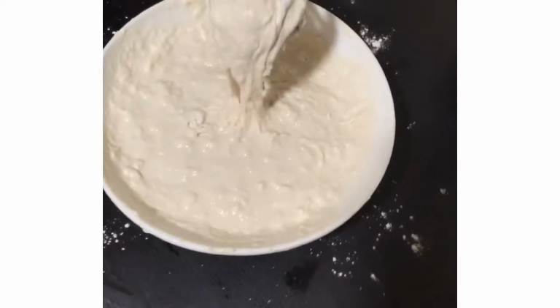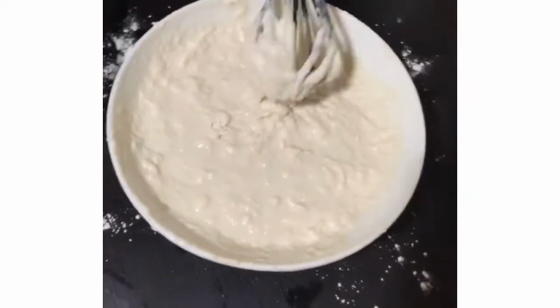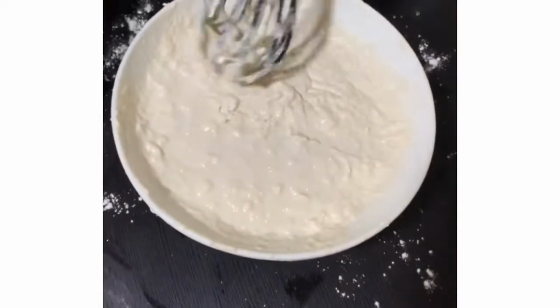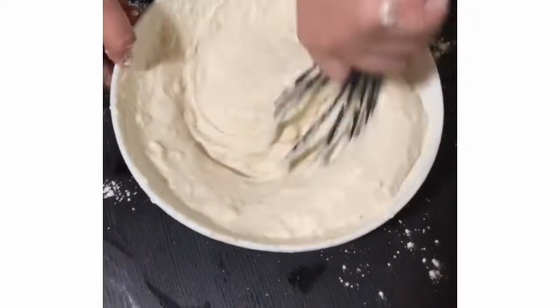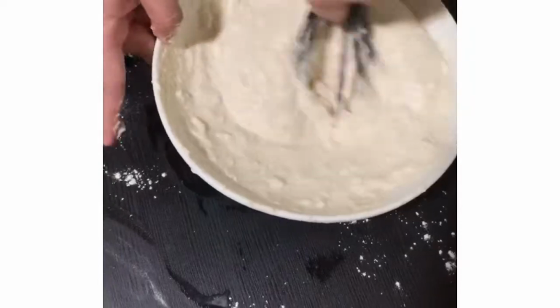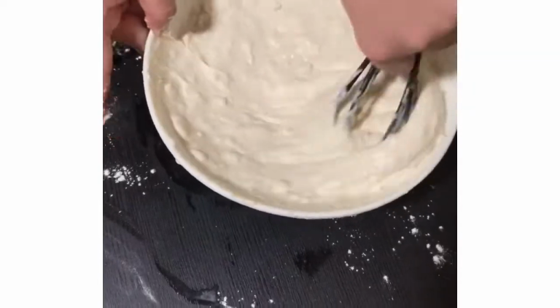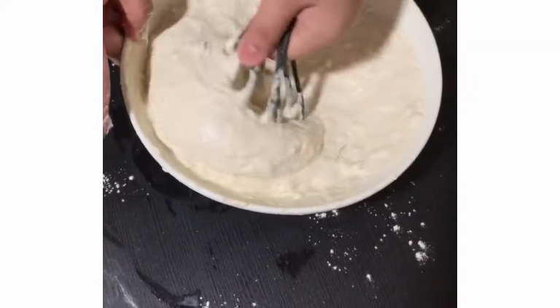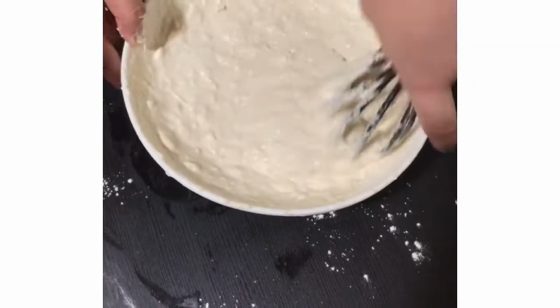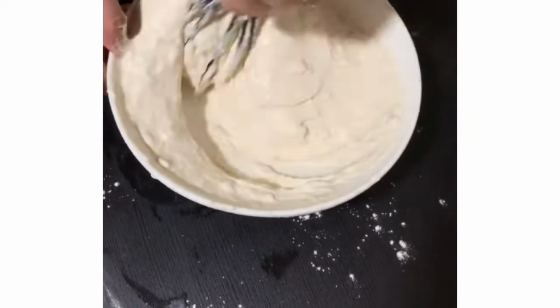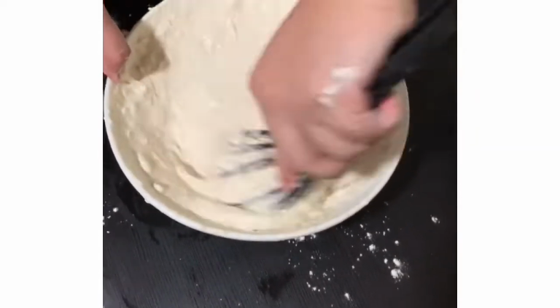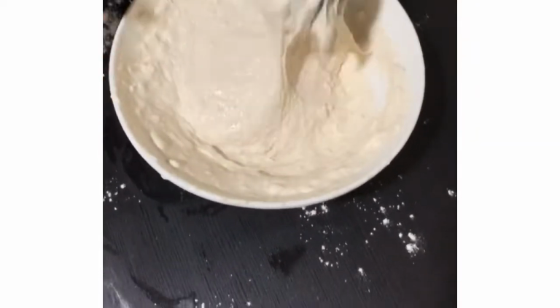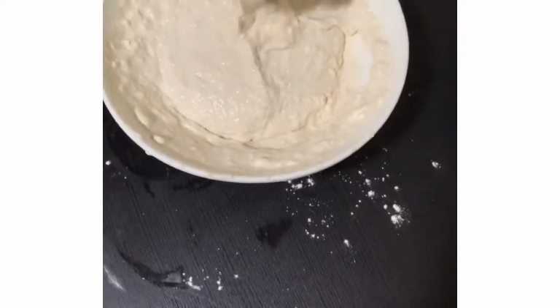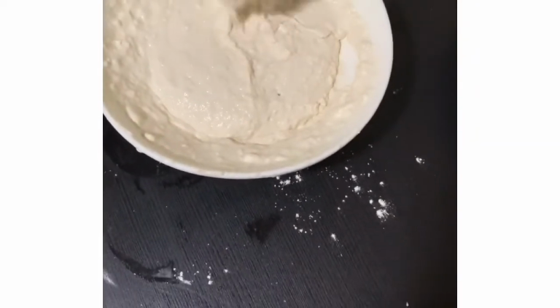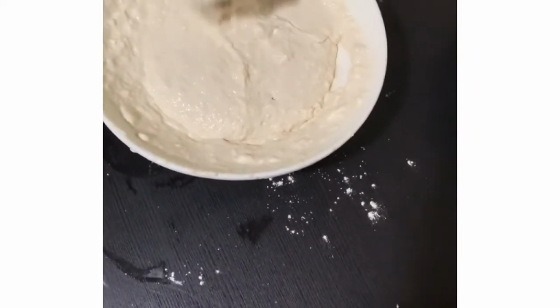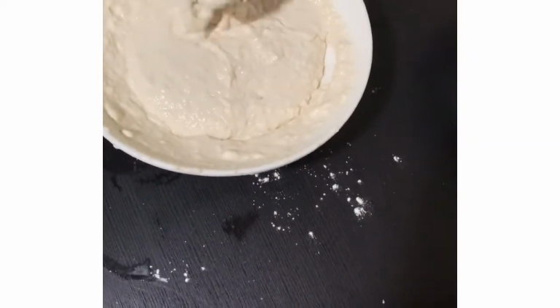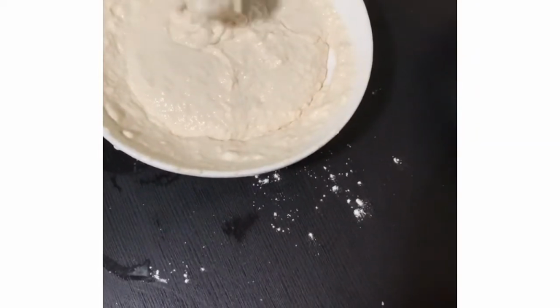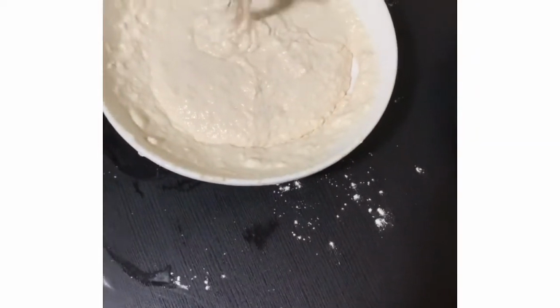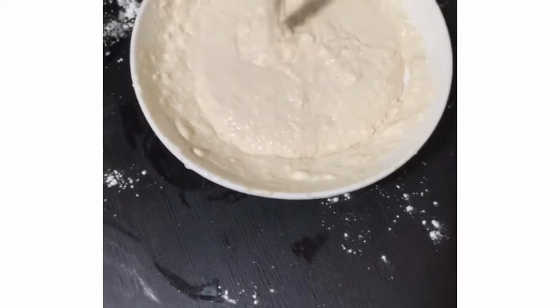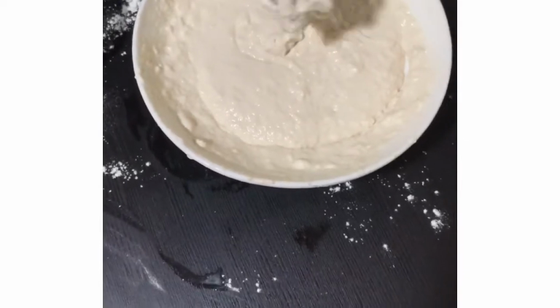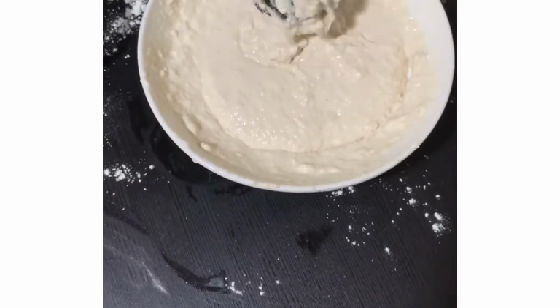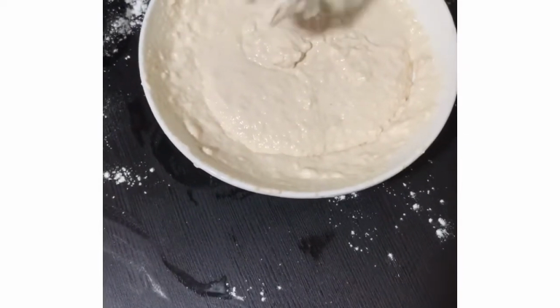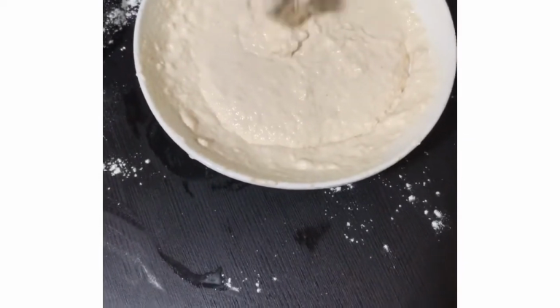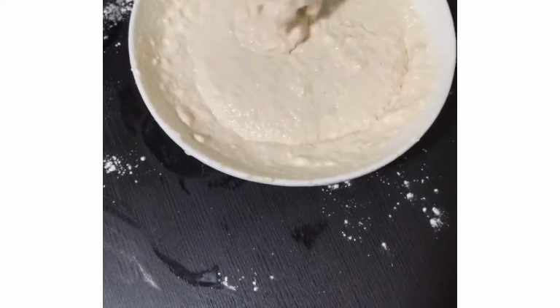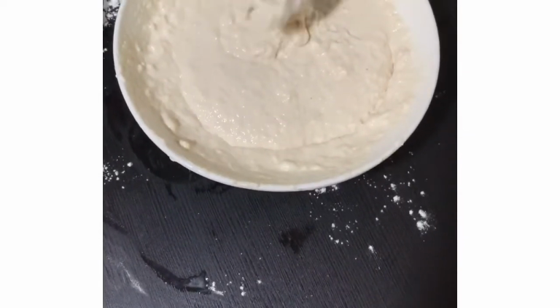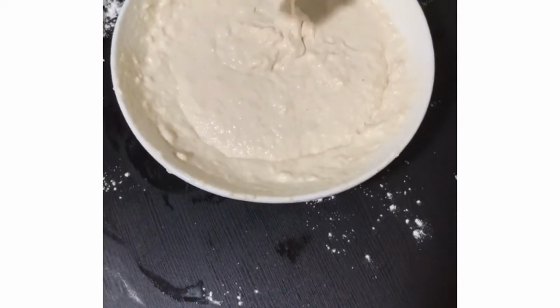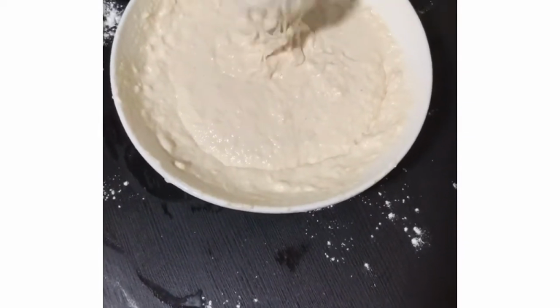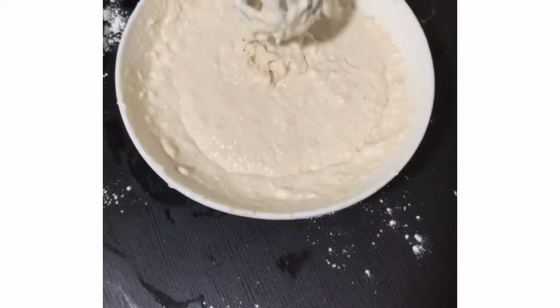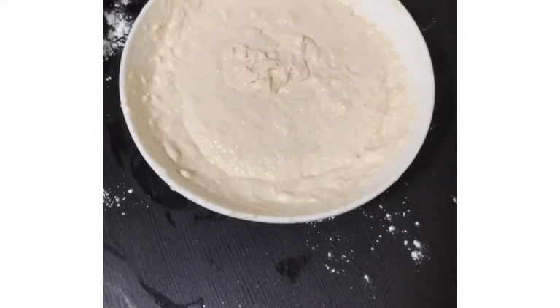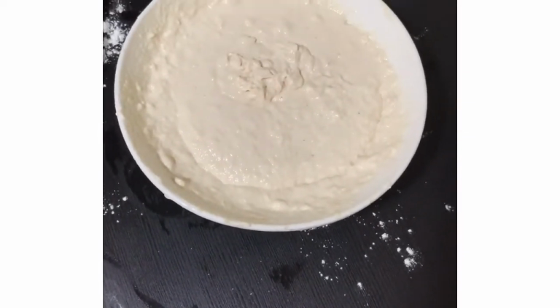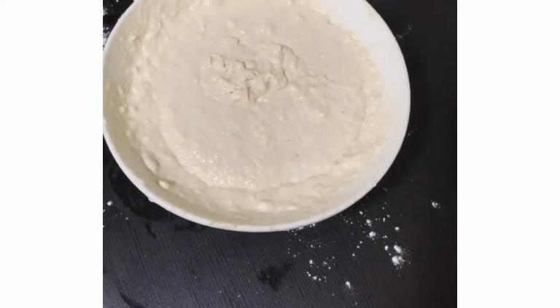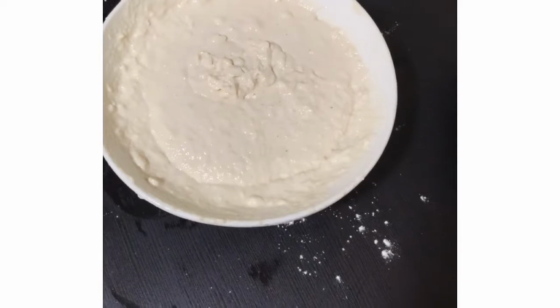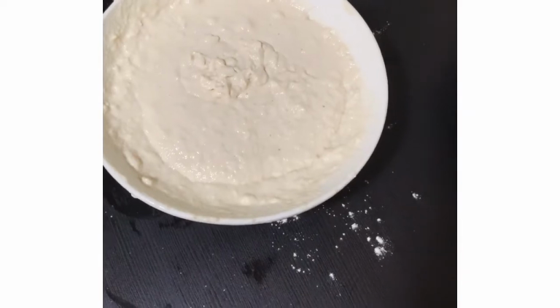So after nating mamix, isiset aside muna natin siya. I-cover muna natin siya ng cling wrap for about 15 to 20 minutes — or mas matagal, the better. Para umasa siya — so it can rise.